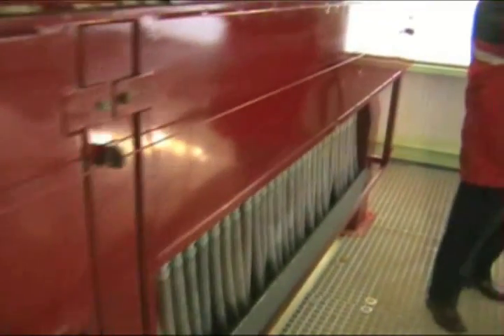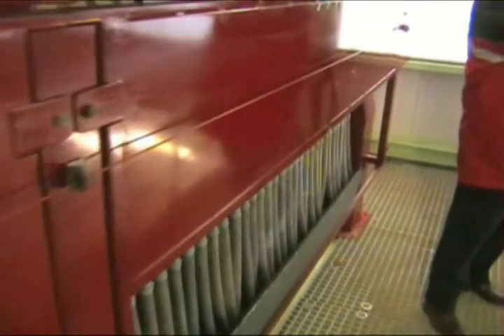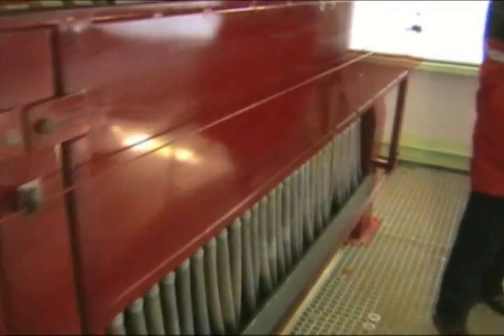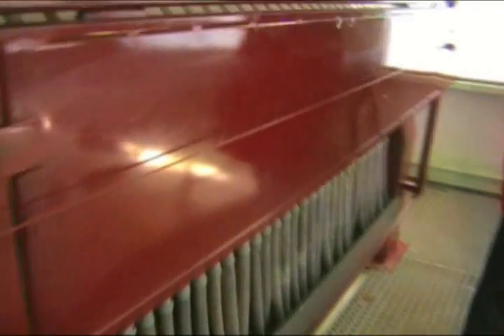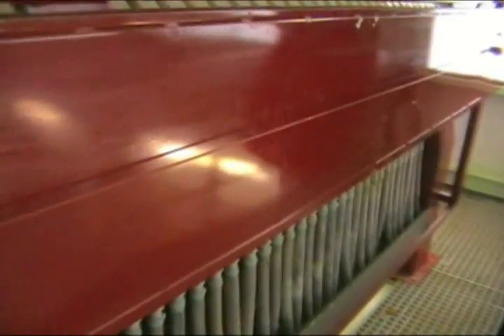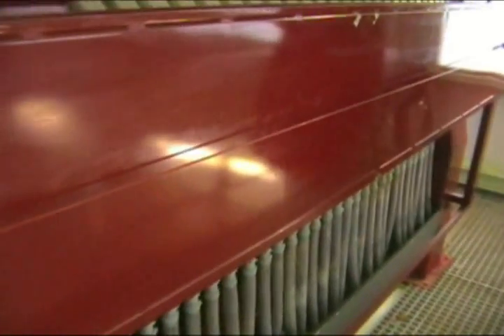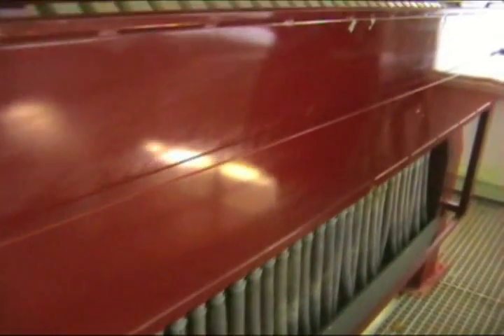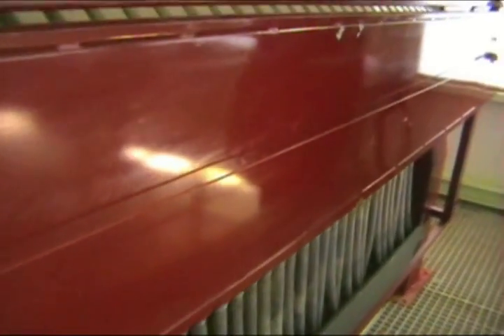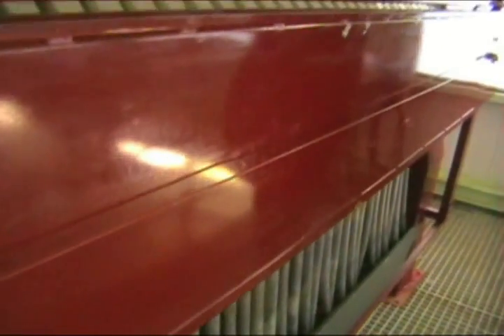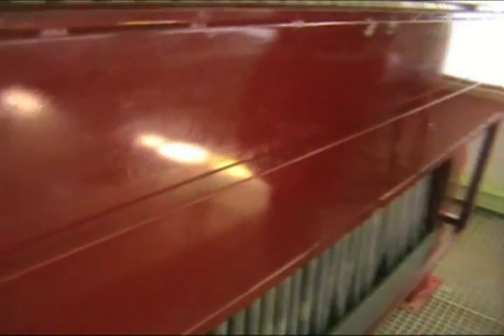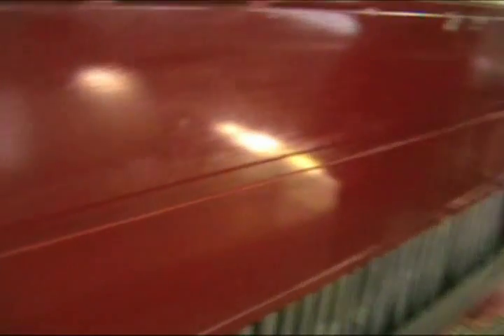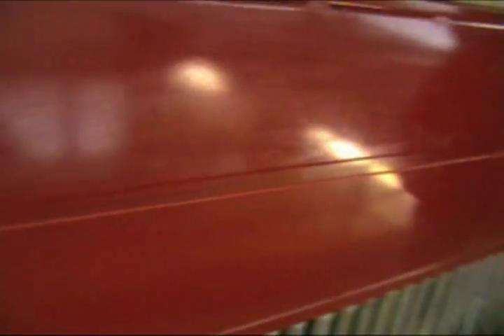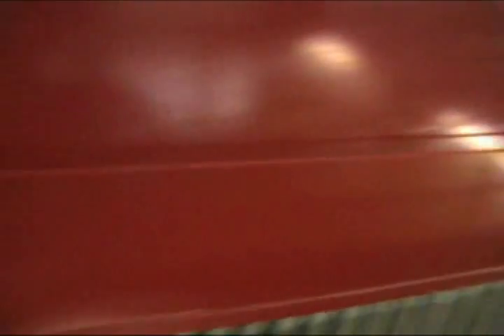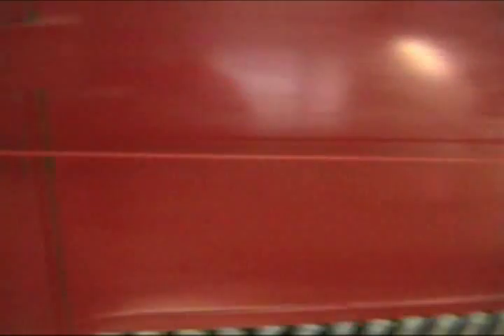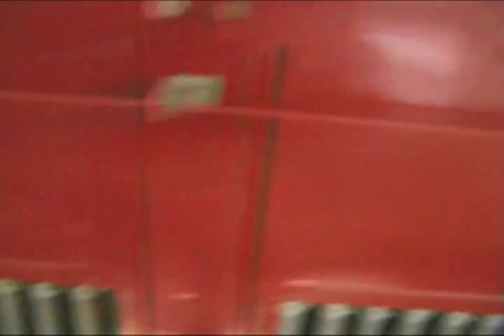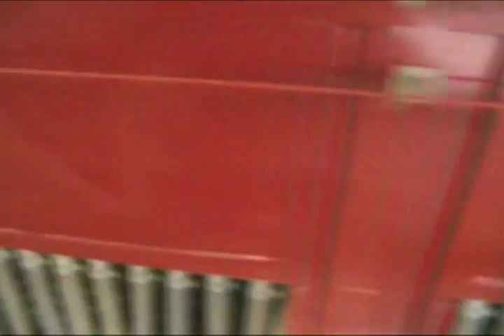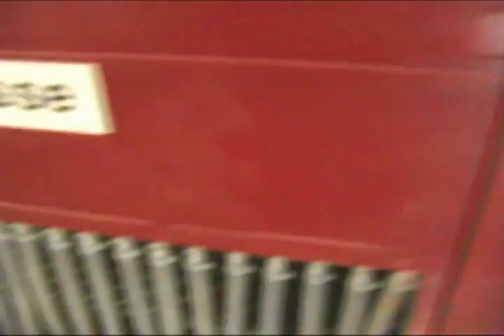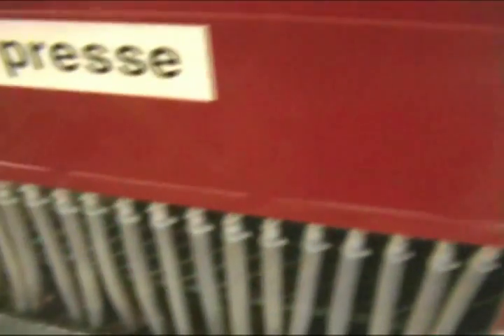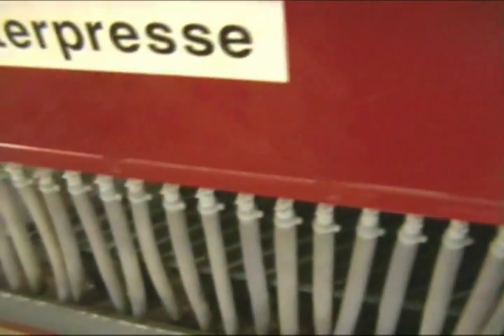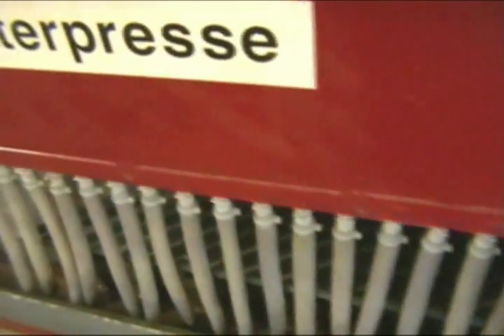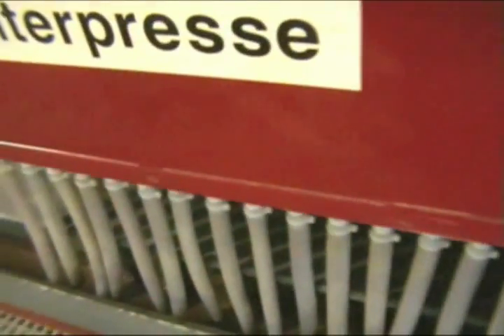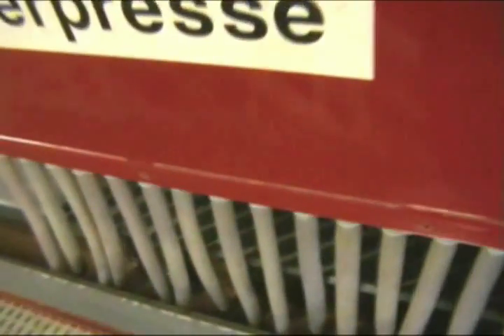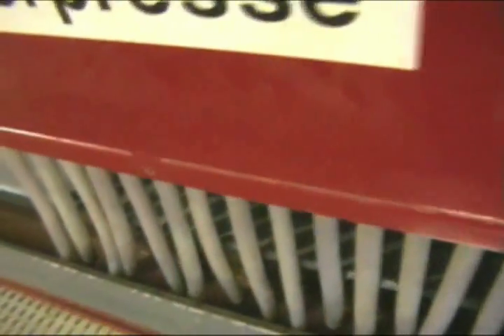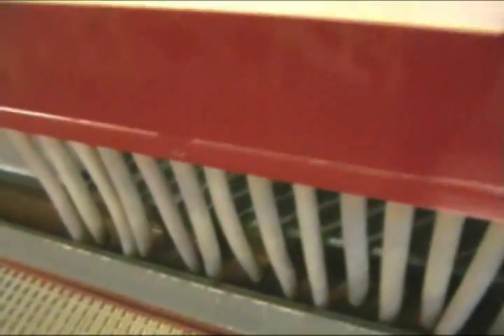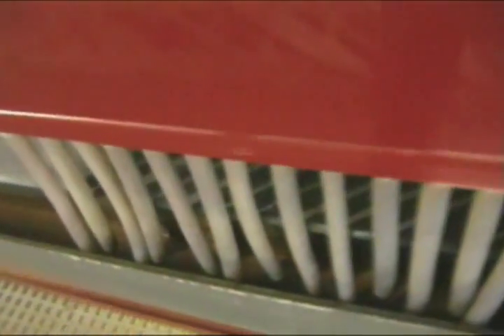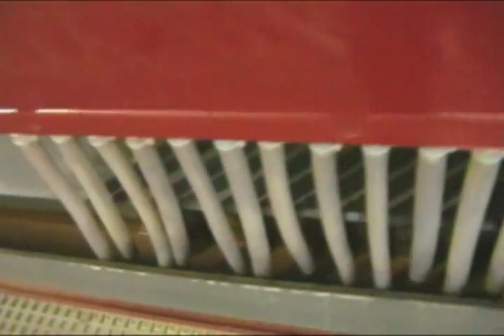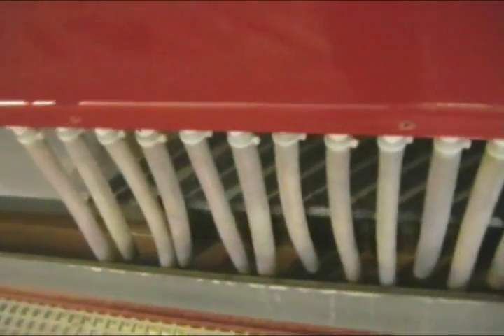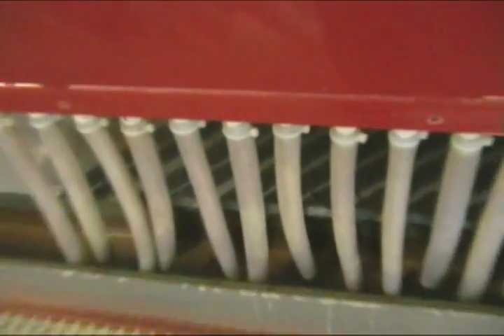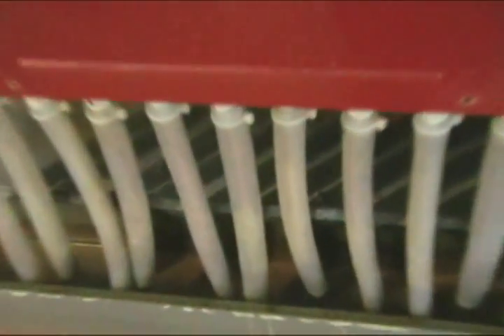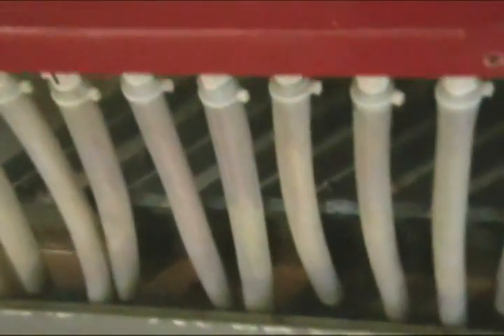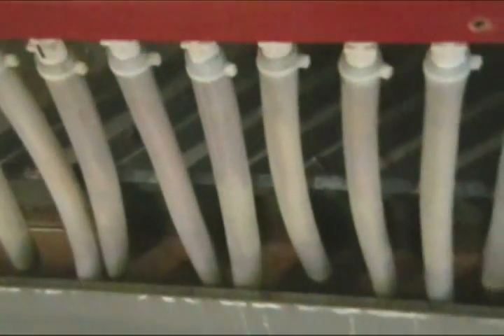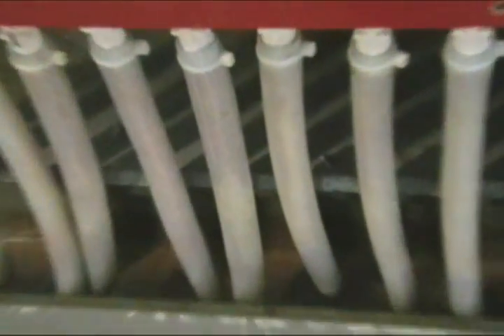The filter presses the flocks into a form of cake, and here you see the resulting clear water which can be used again in the industrial process or run to drain.